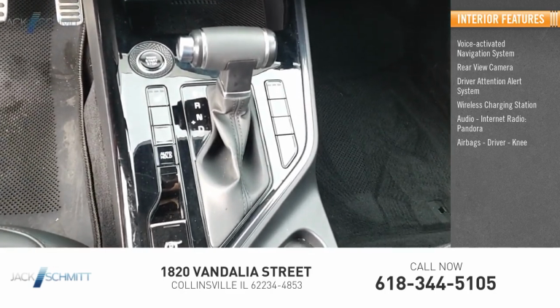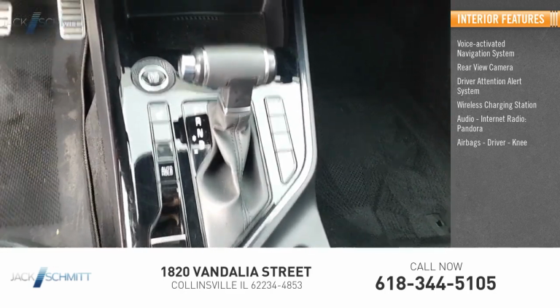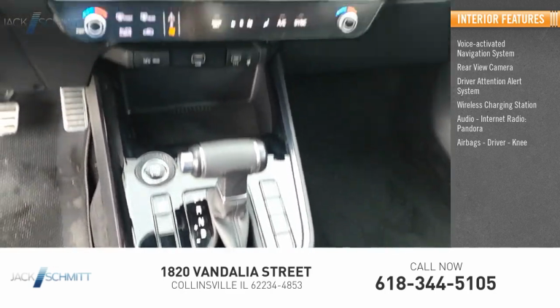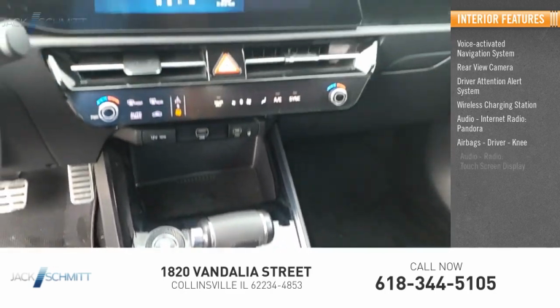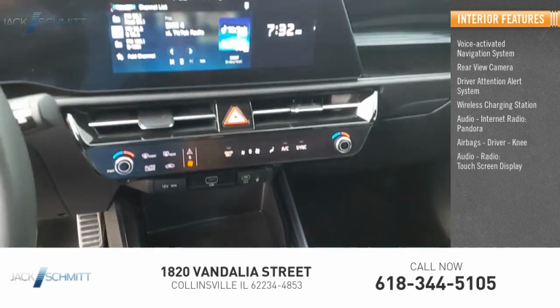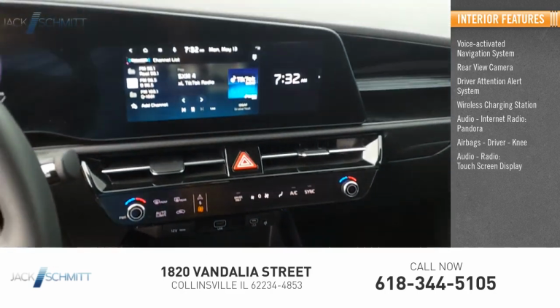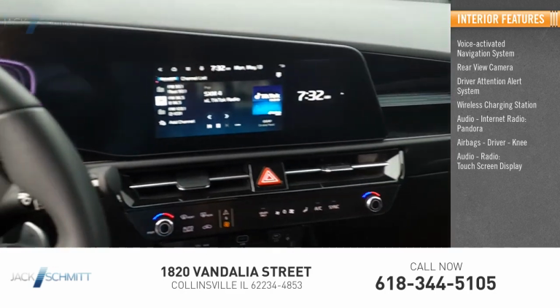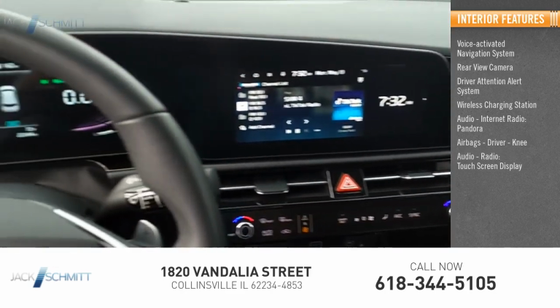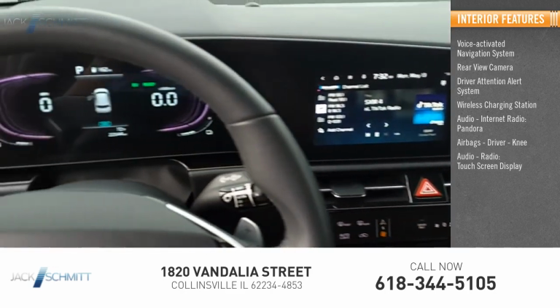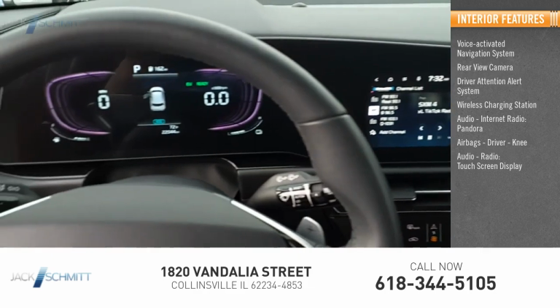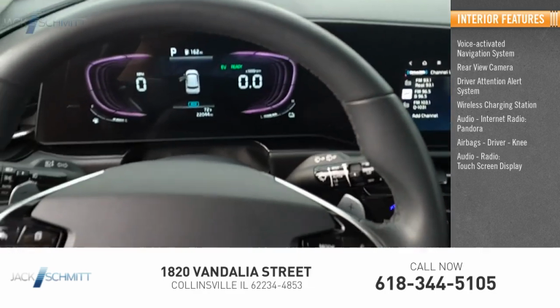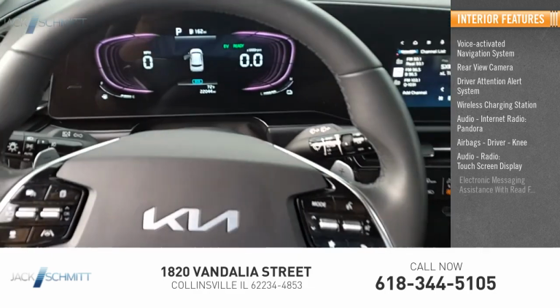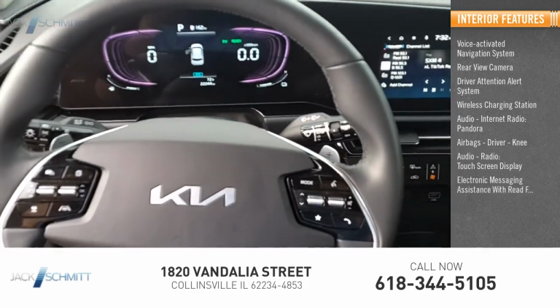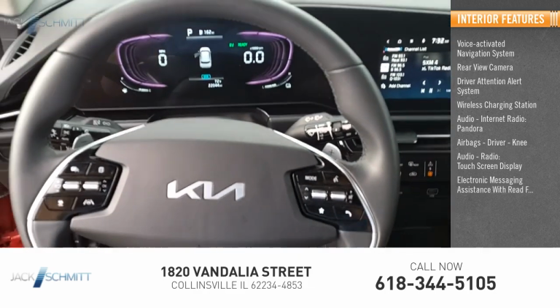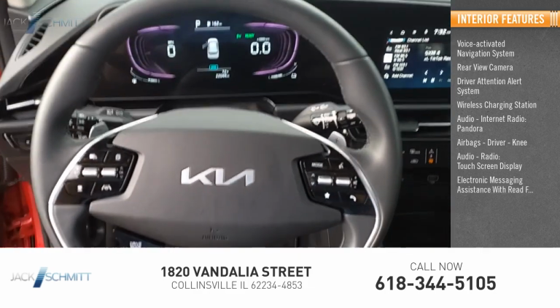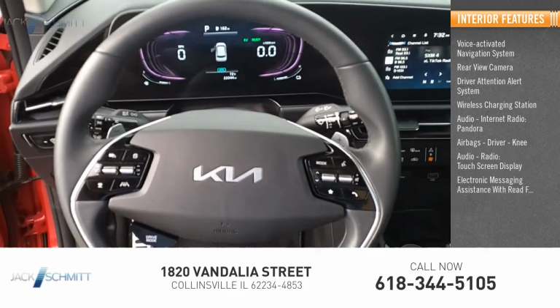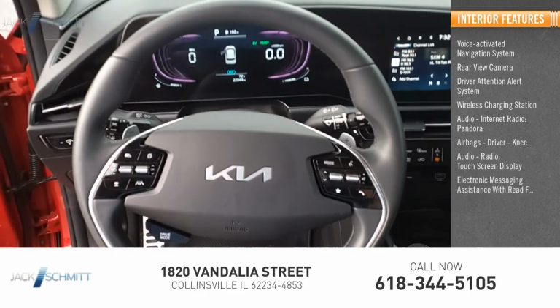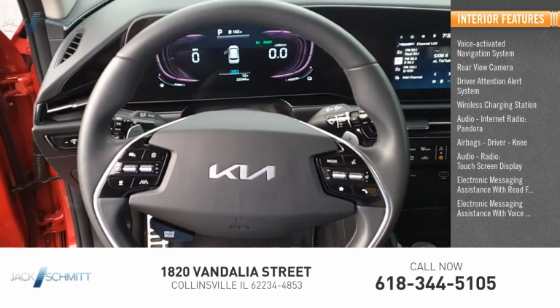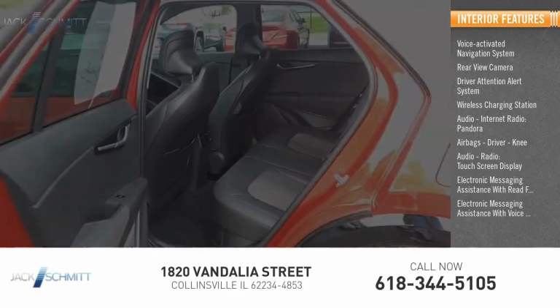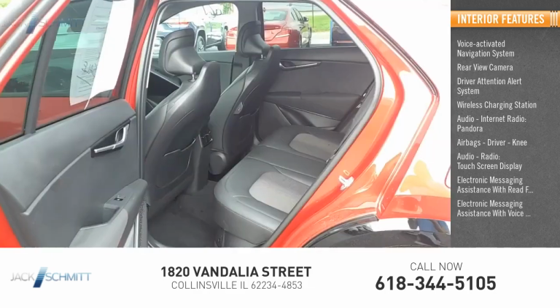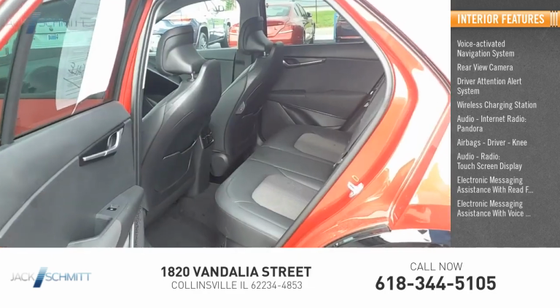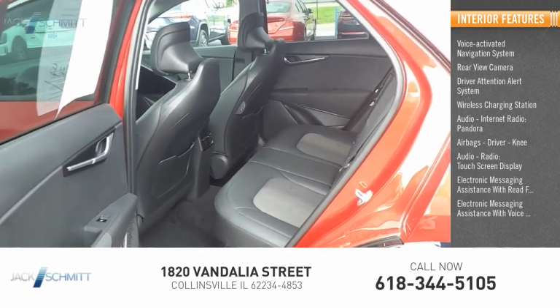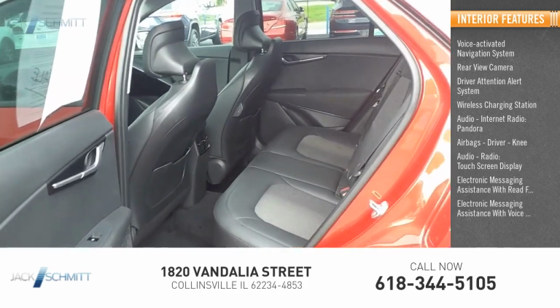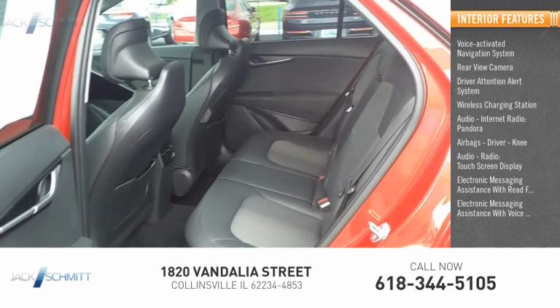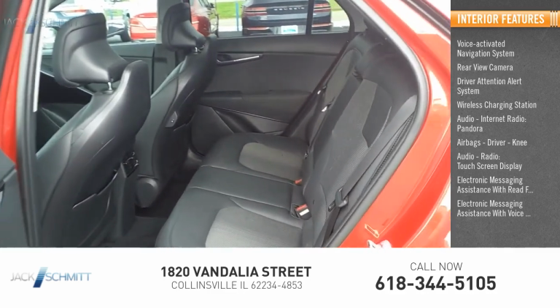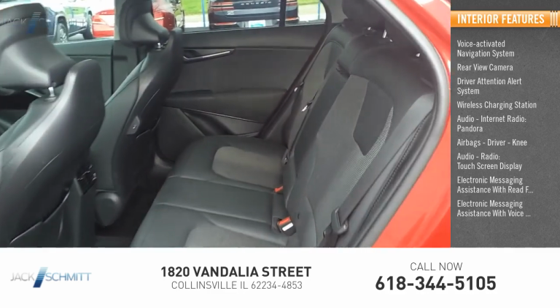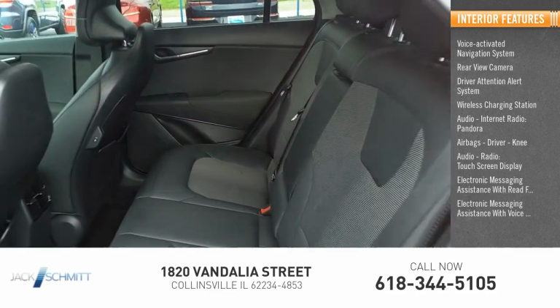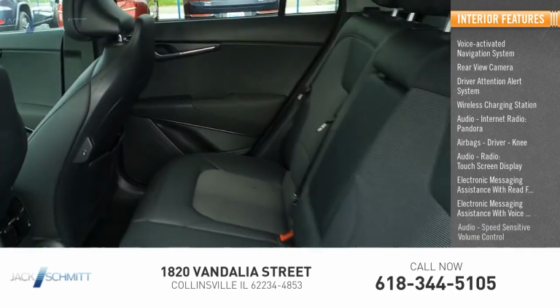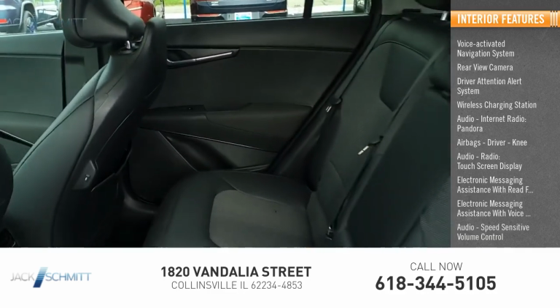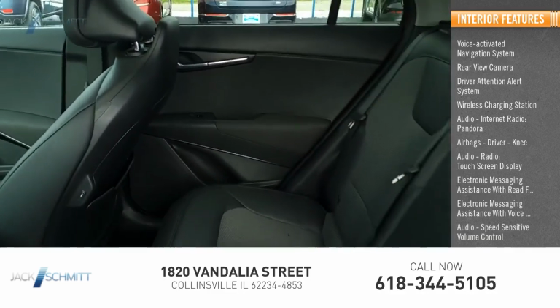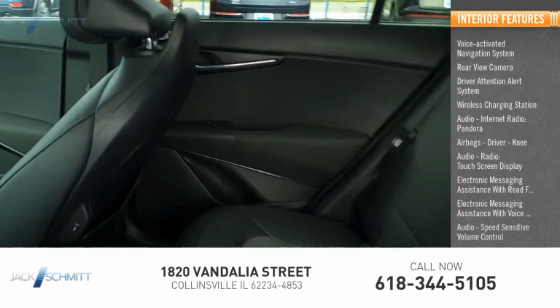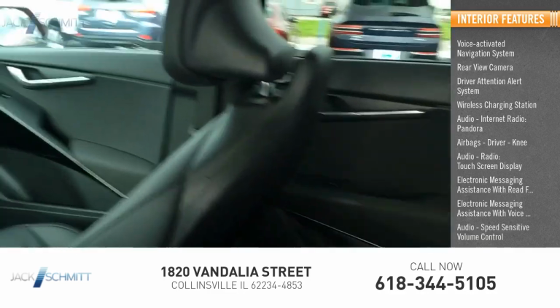Driver and knee airbags, audio radio, touchscreen display, electronic messaging assistance with read function, electronic messaging assistance with voice recognition, audio with speed-sensitive volume control.